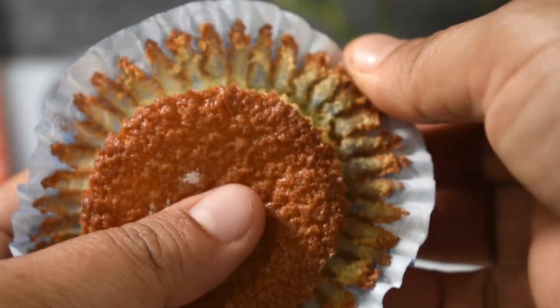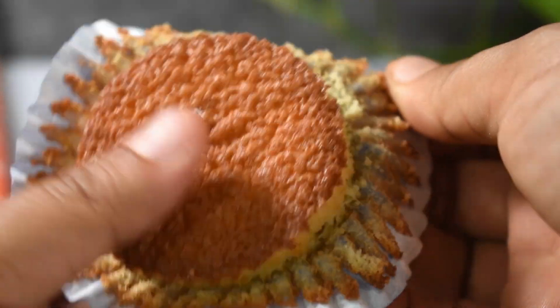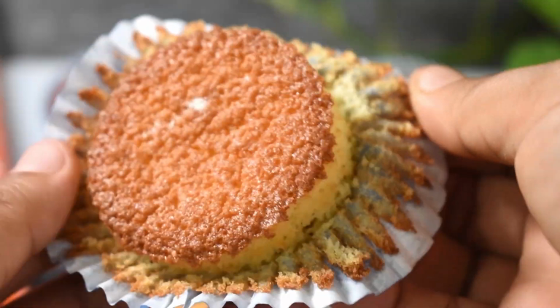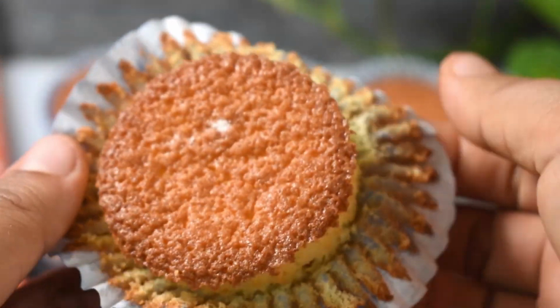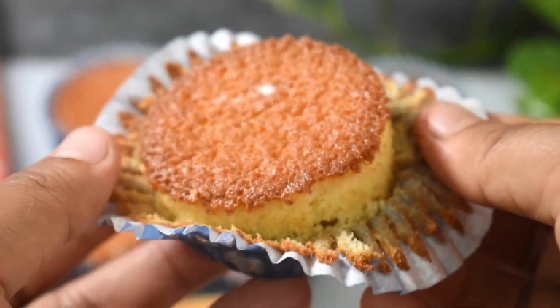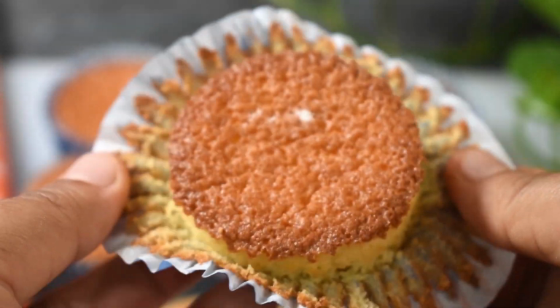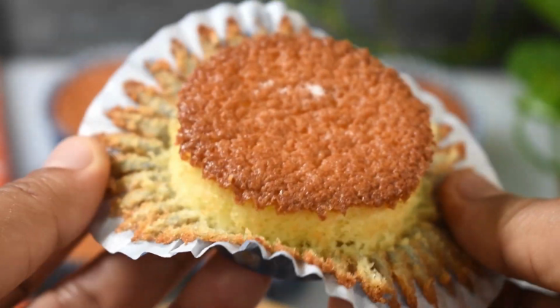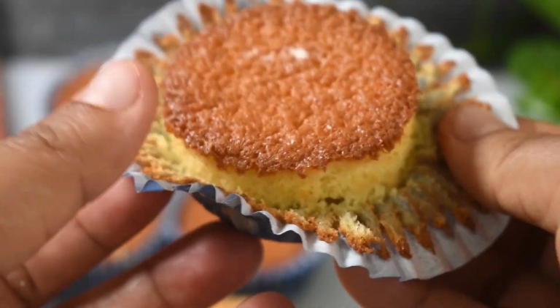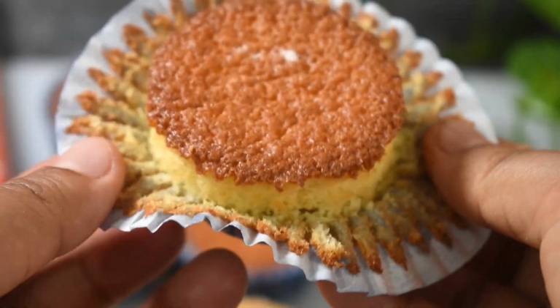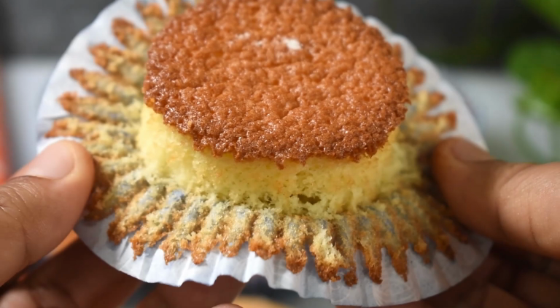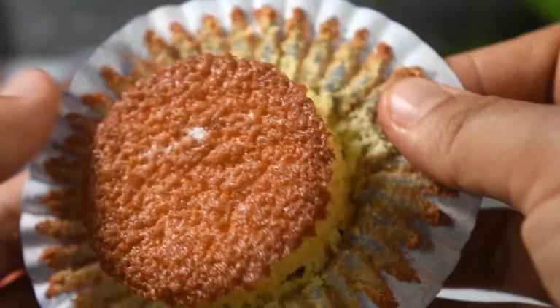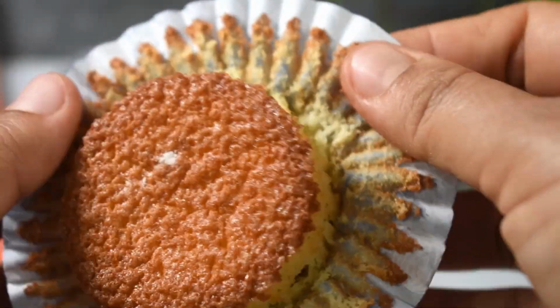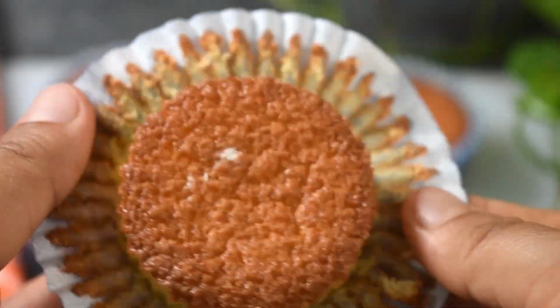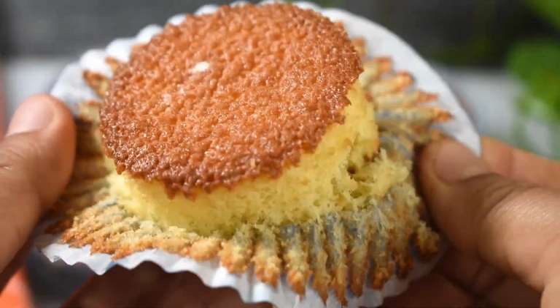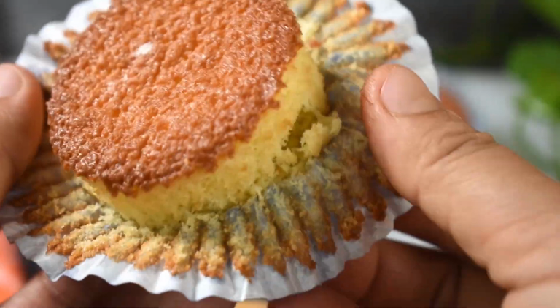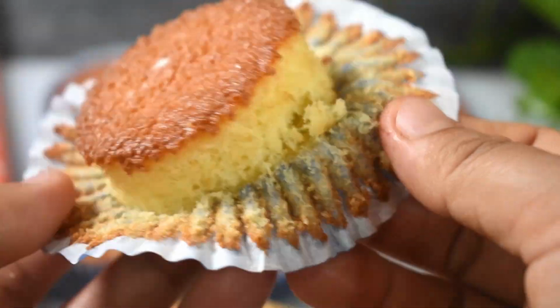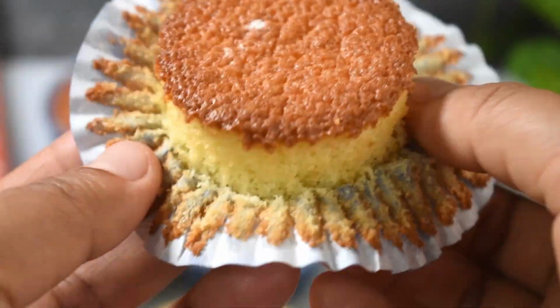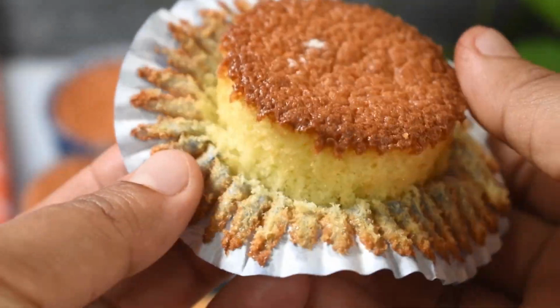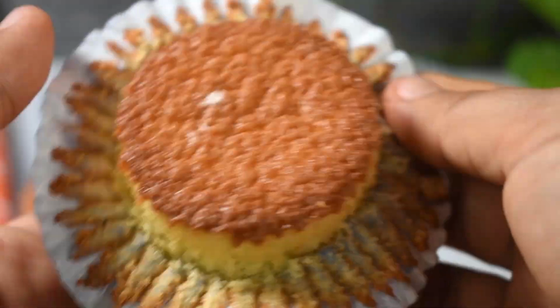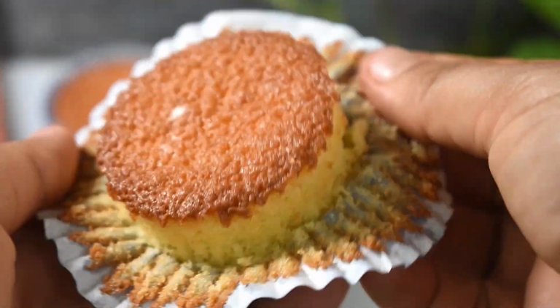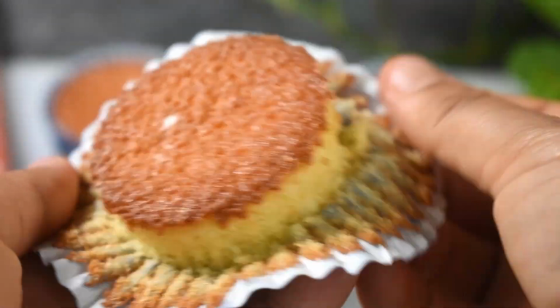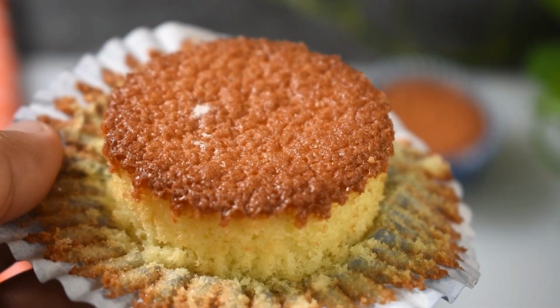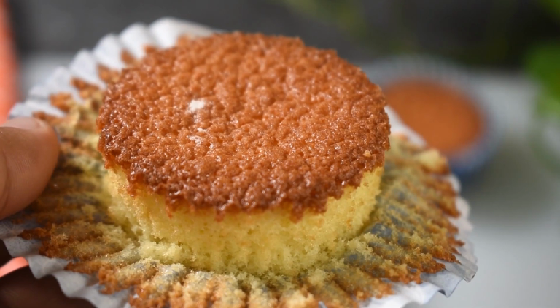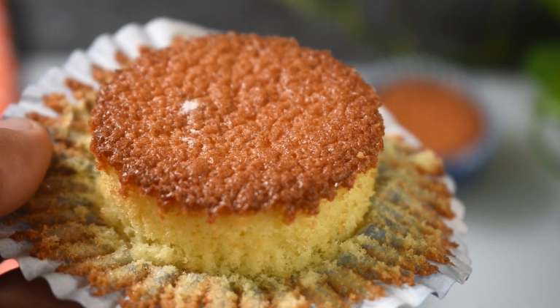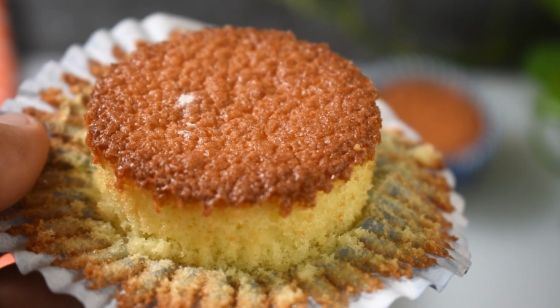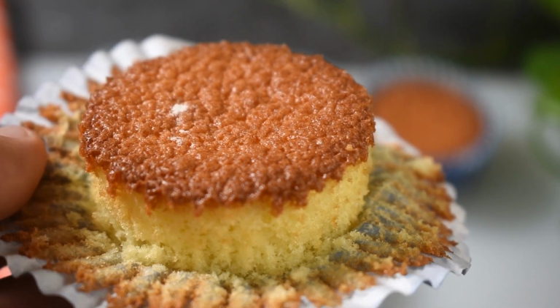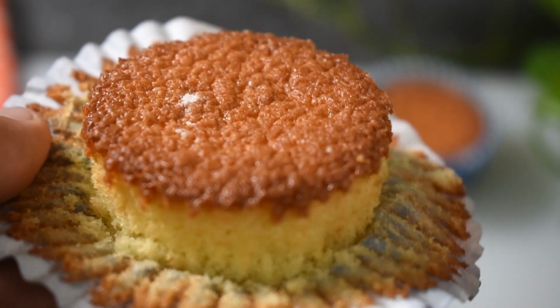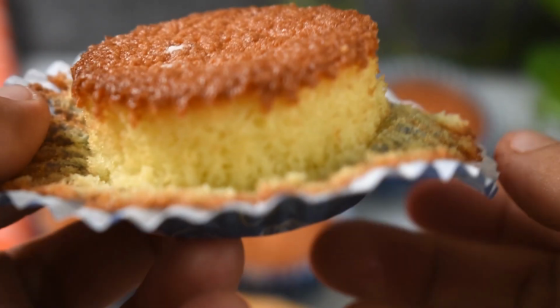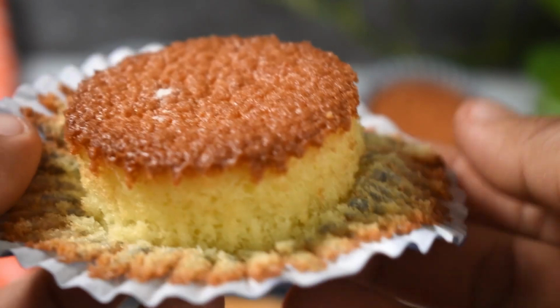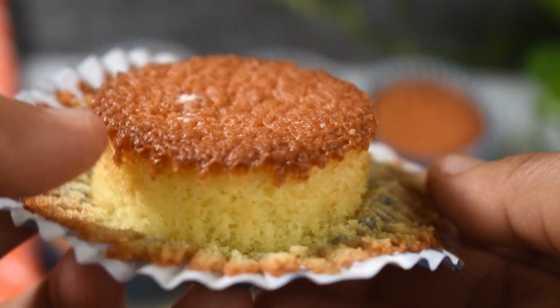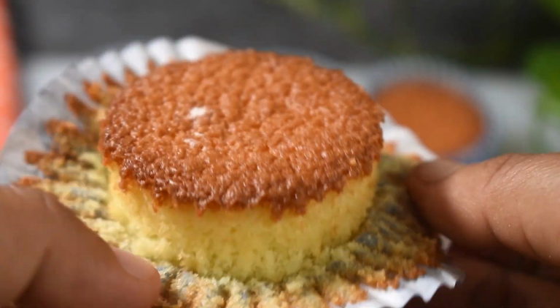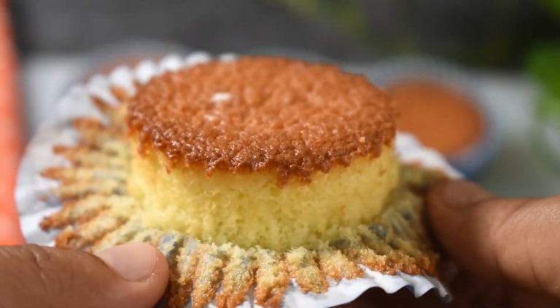You can add baking soda as a leavening agent. I'm going to add this. For softness, I'm going to add a little bit of baking soda.